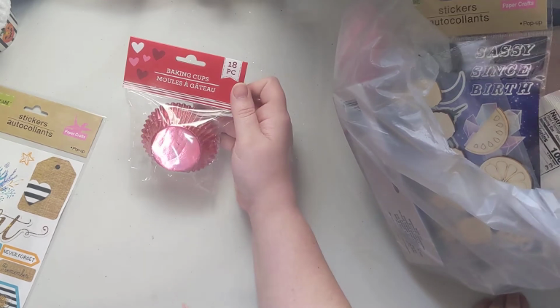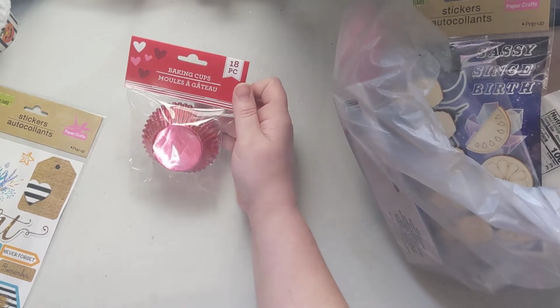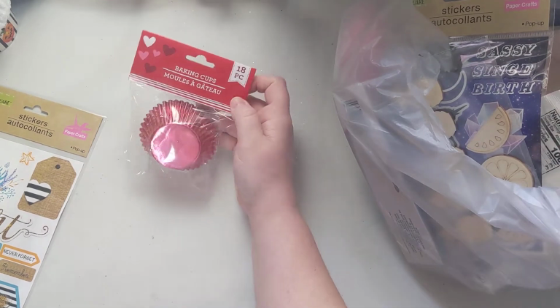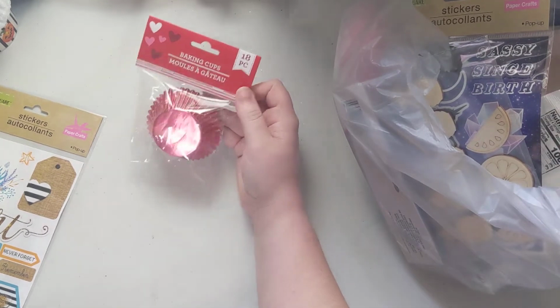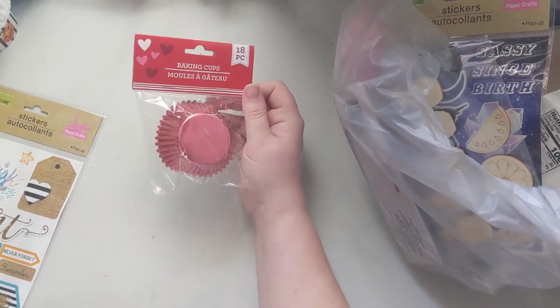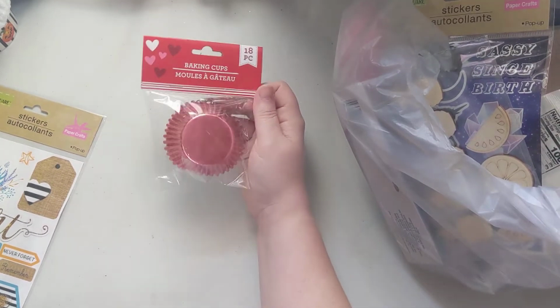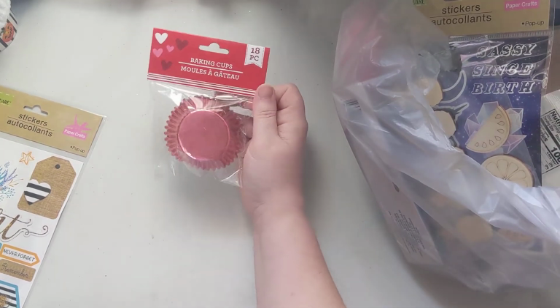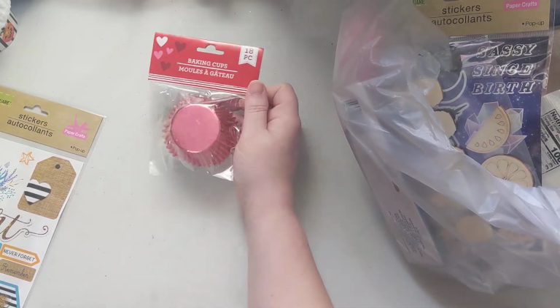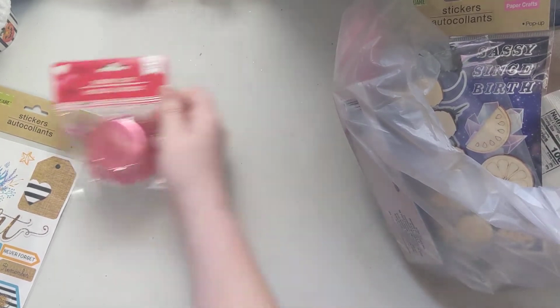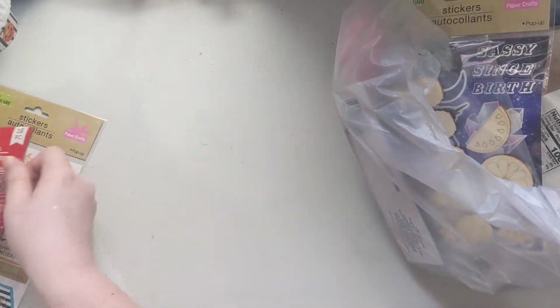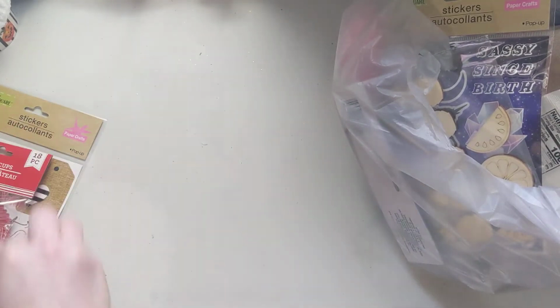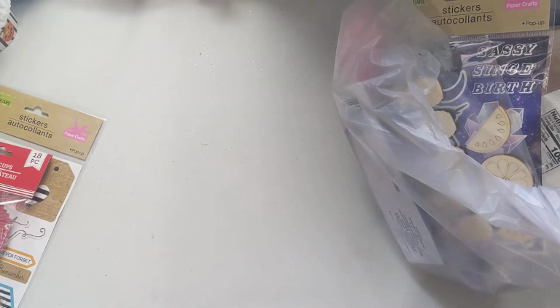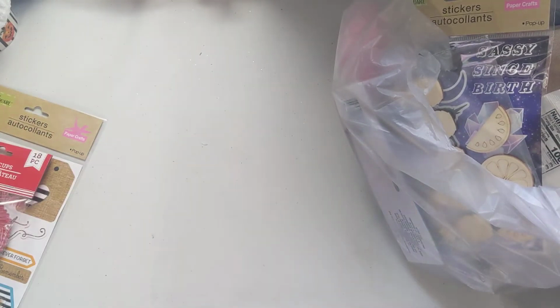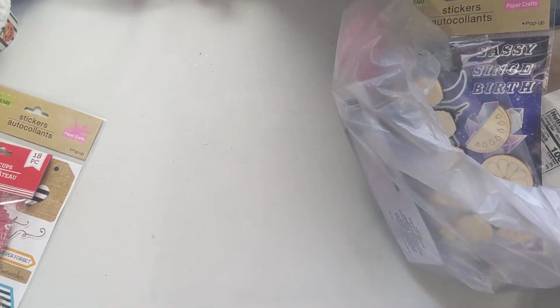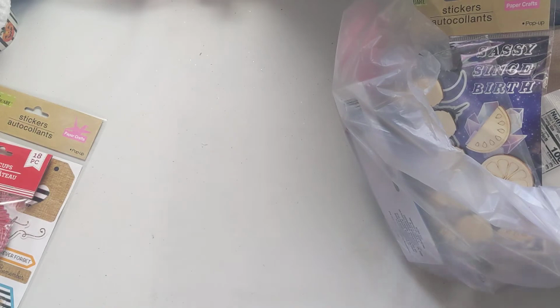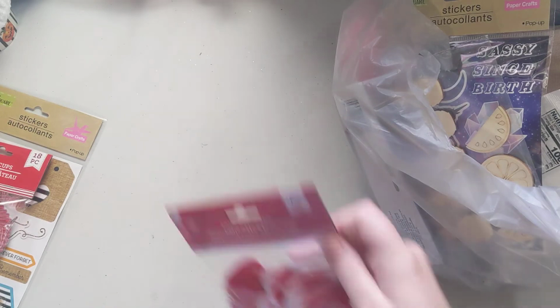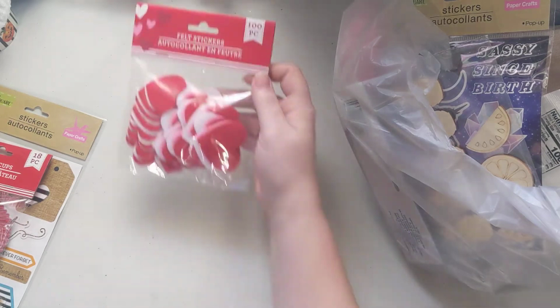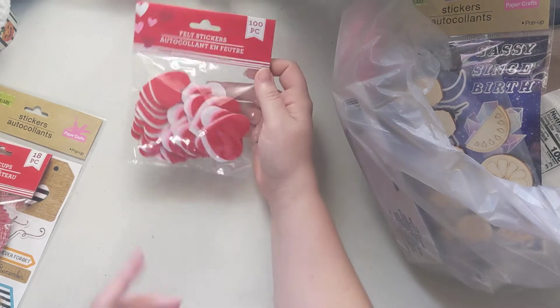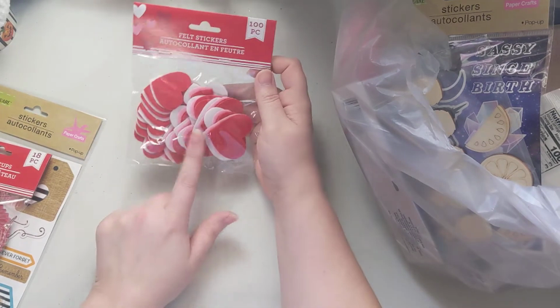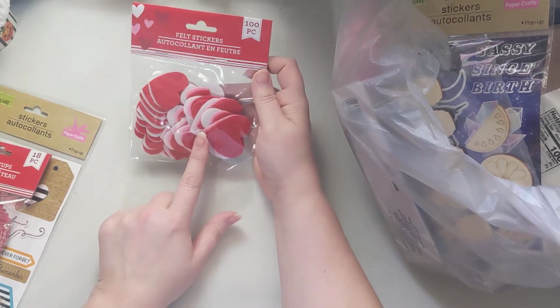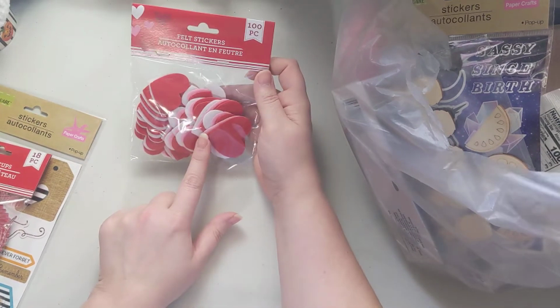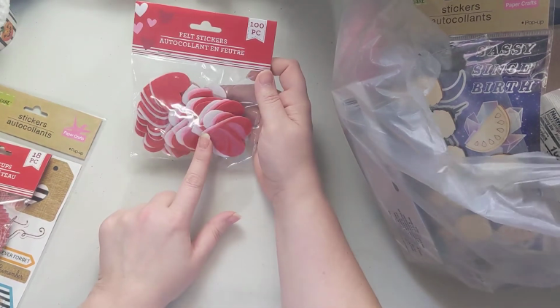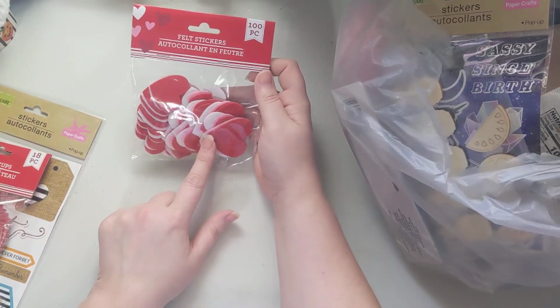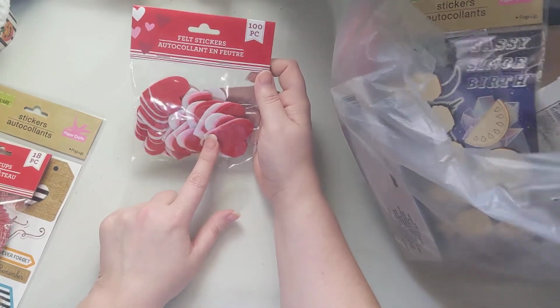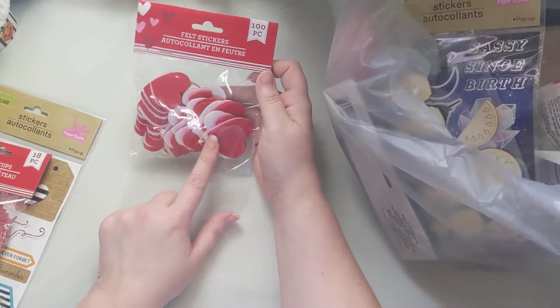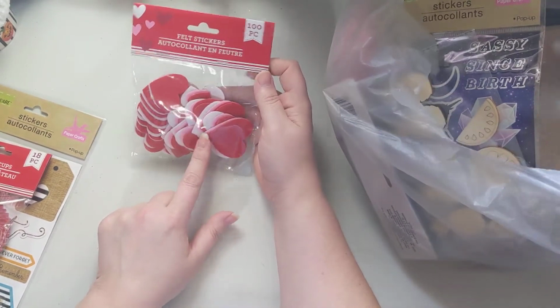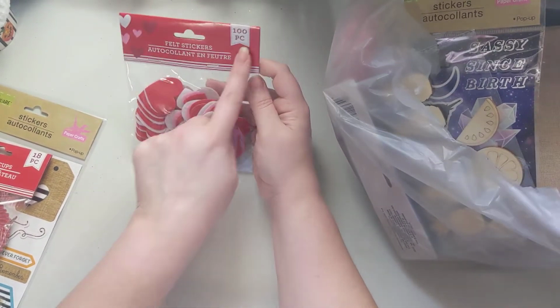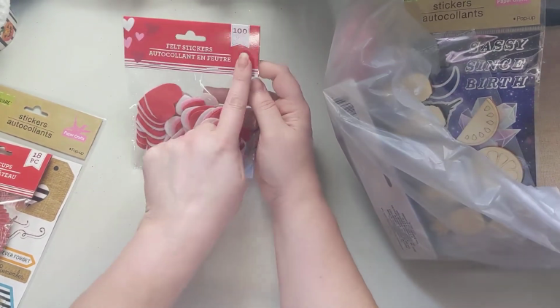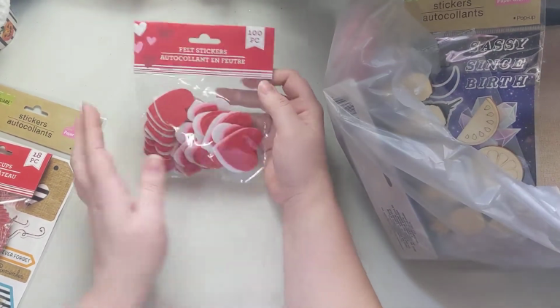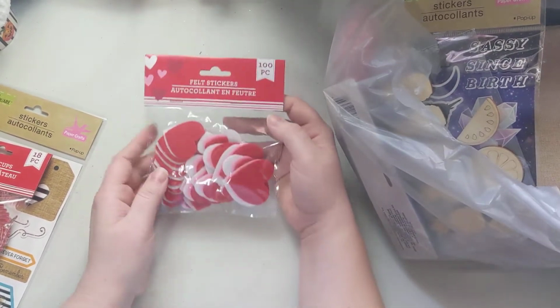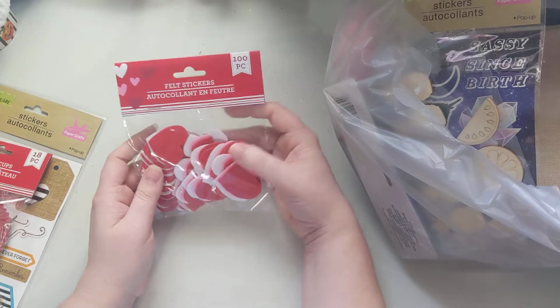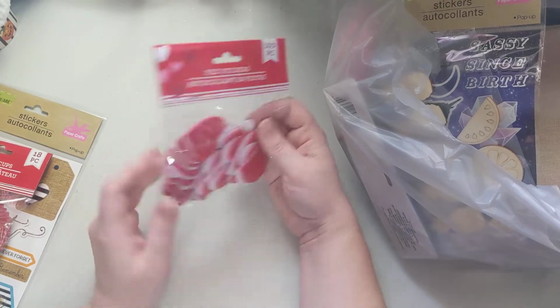I picked these up so that I can make some more of my cupcake liner bows, because I really enjoy making those. I don't have a whole lot of felt parts, so I picked up one of these — it's a hundred pieces. These will be nice to use to make embellishments.